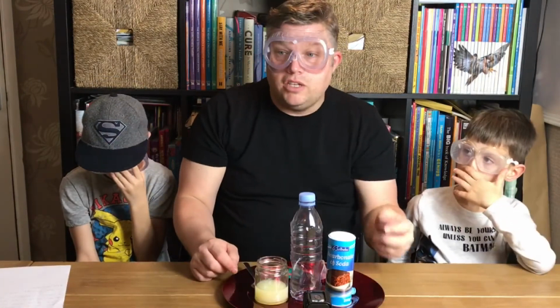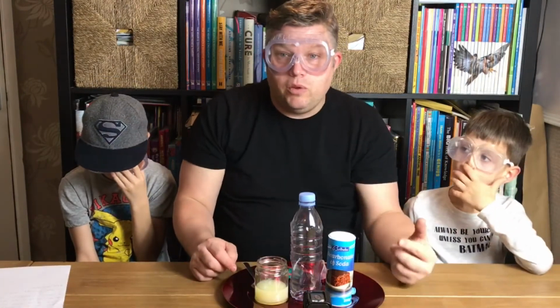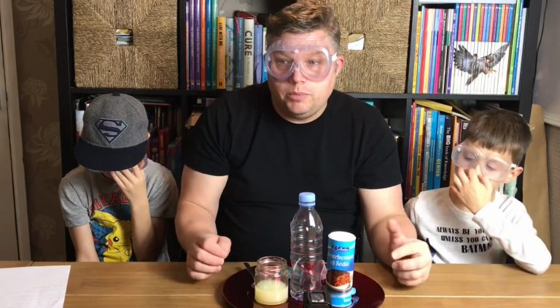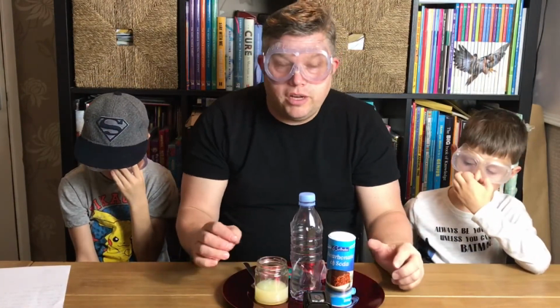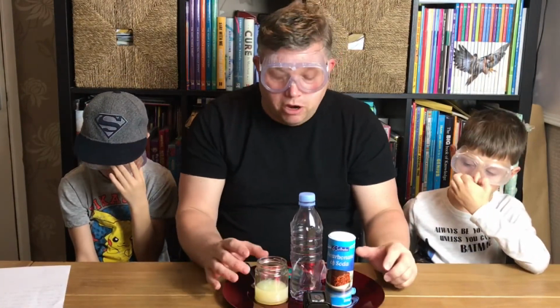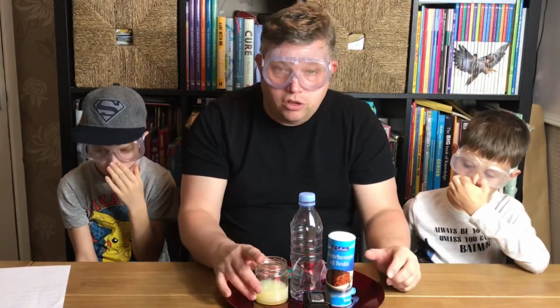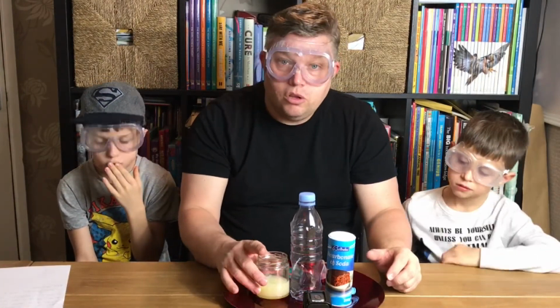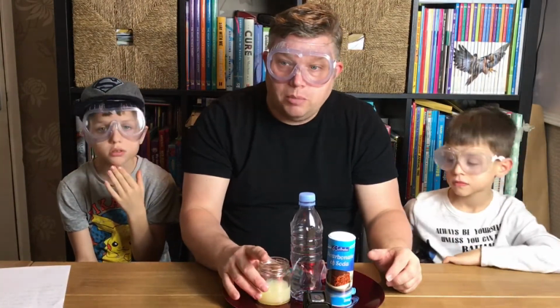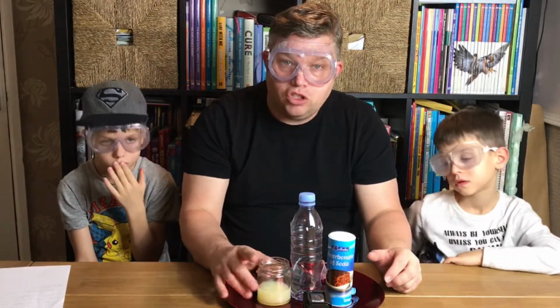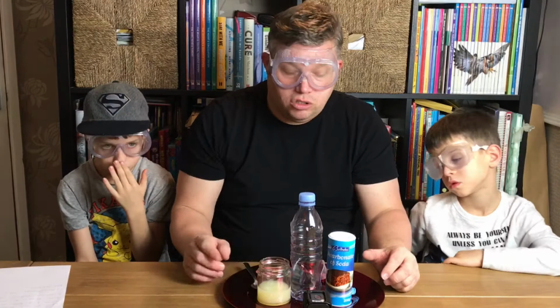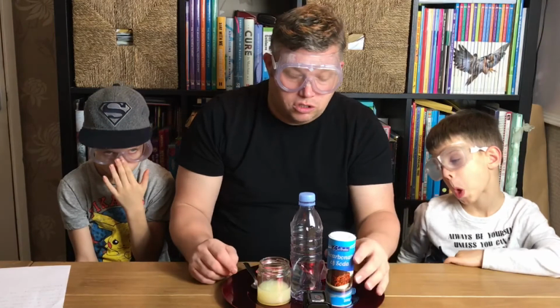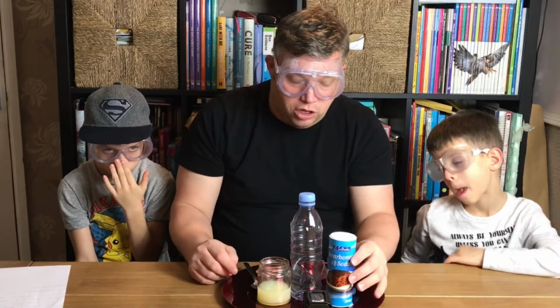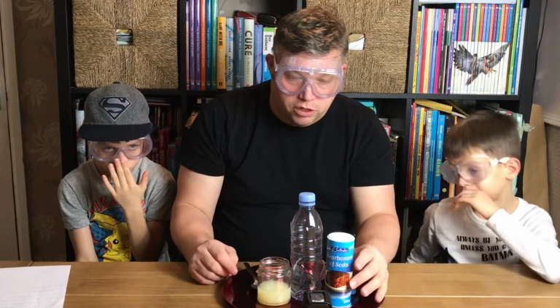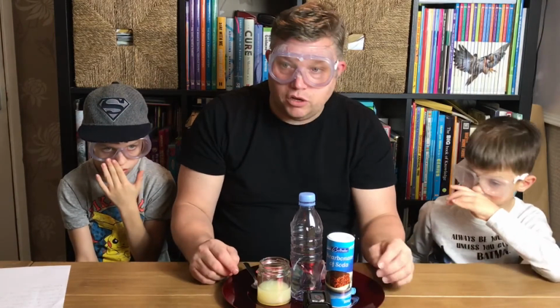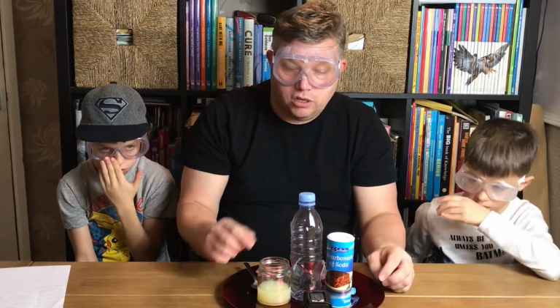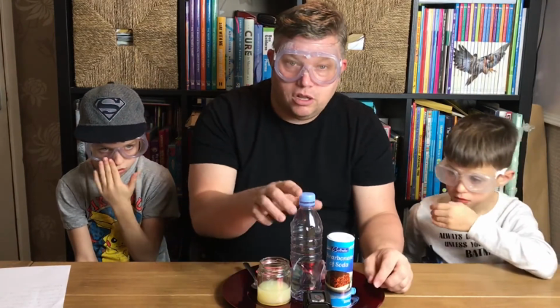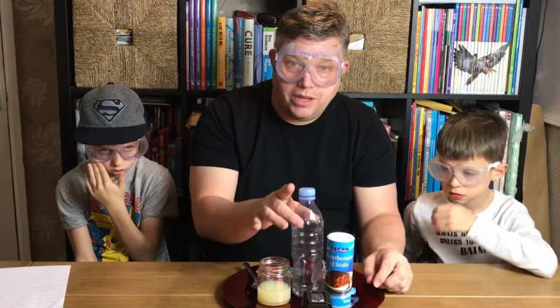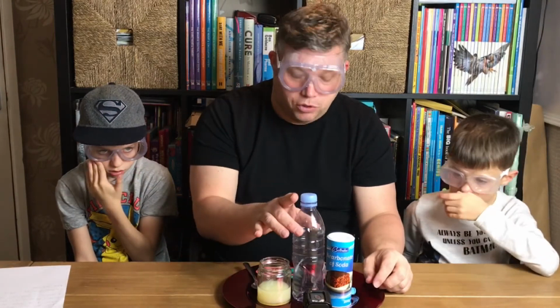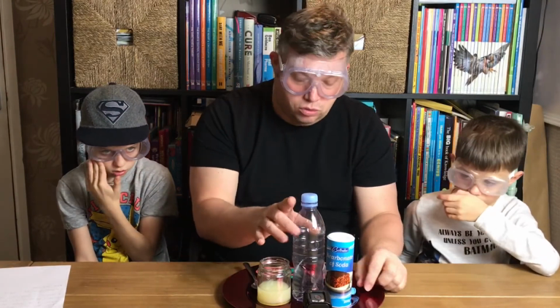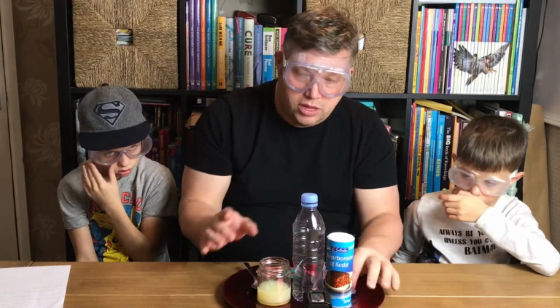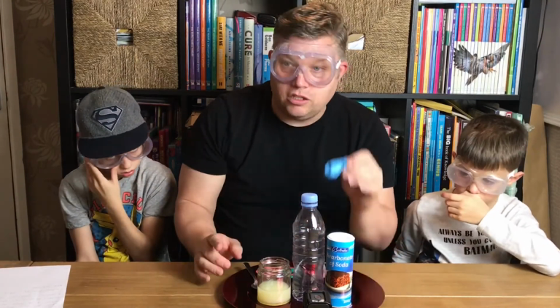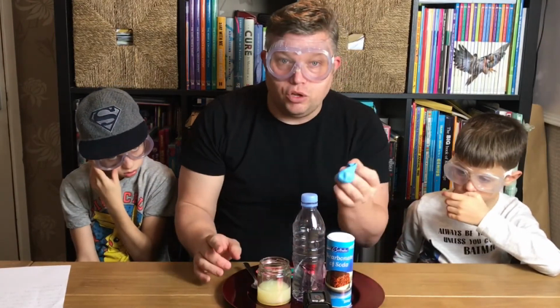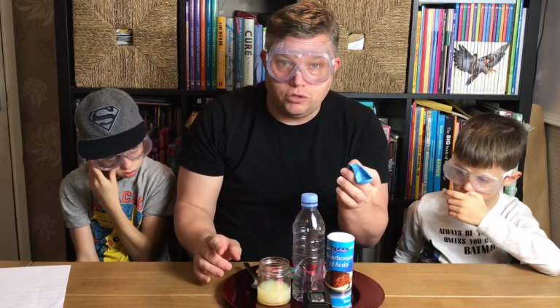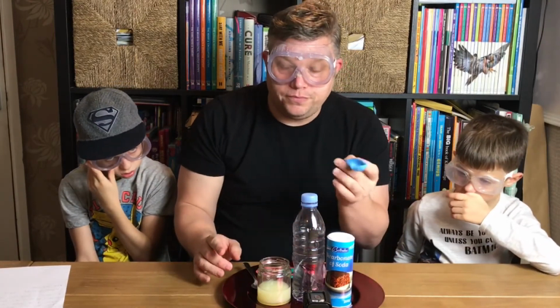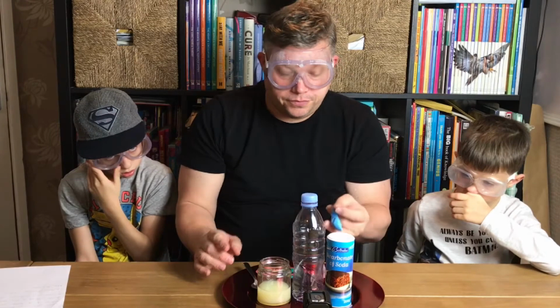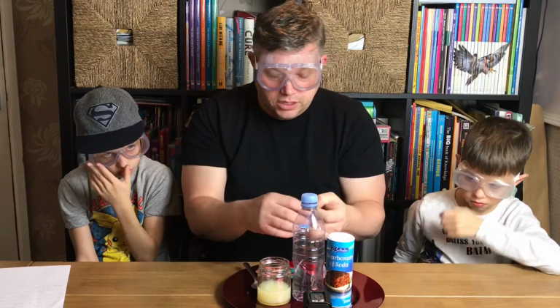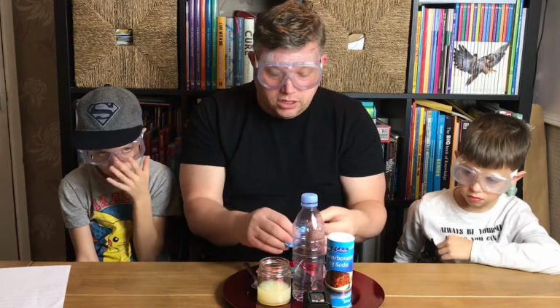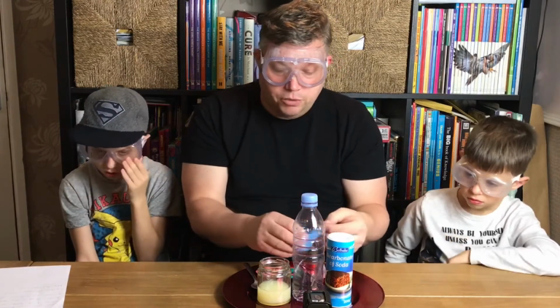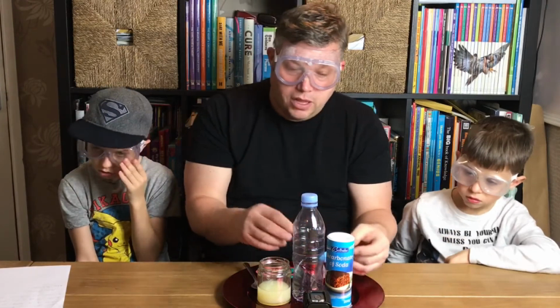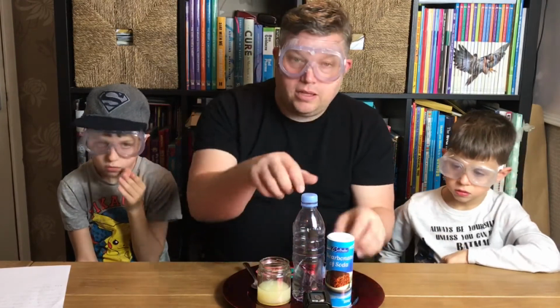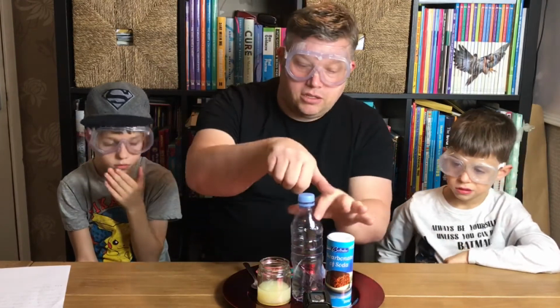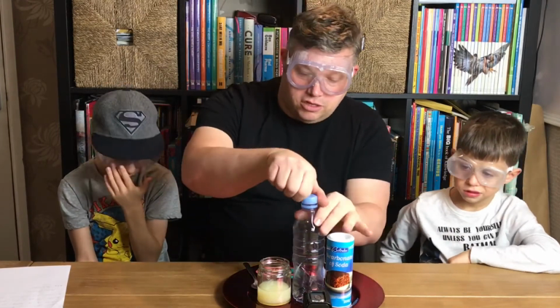Today we're going to be doing an experiment with some lemon juice, some bicarbonate of soda, a plastic bottle, and some balloons. So let's get started.